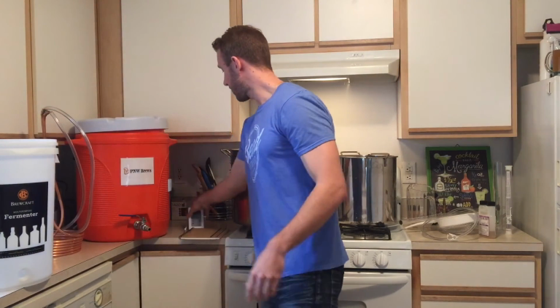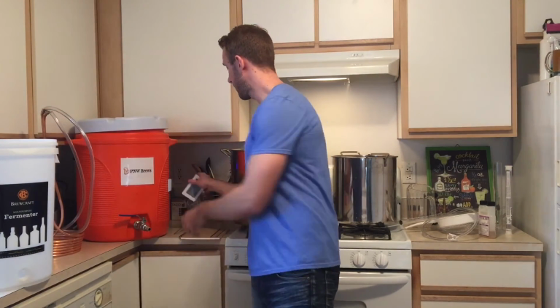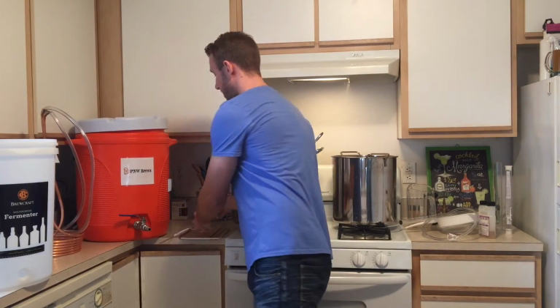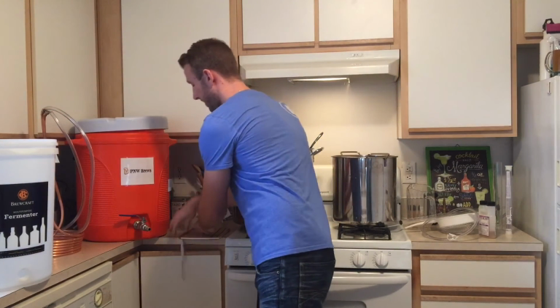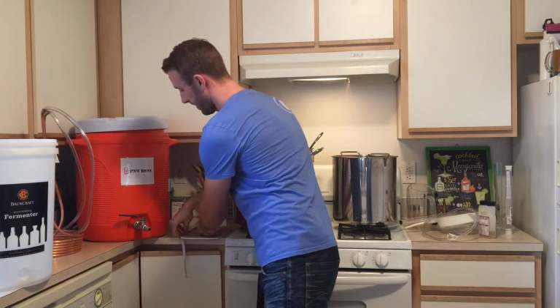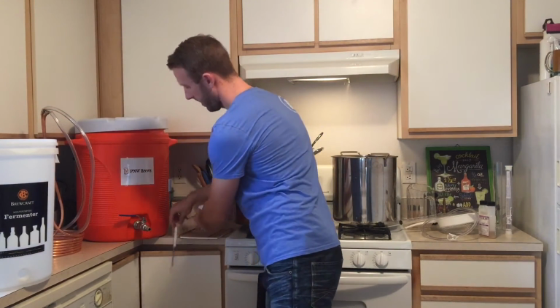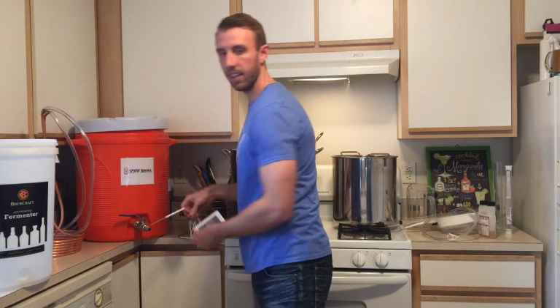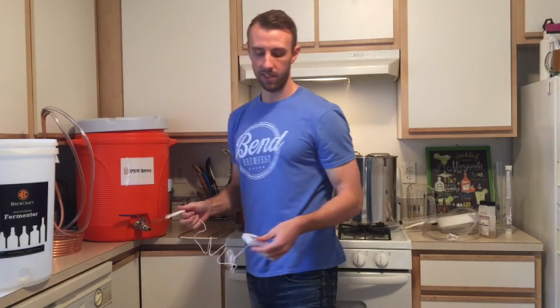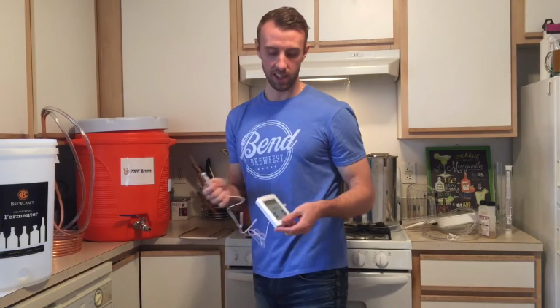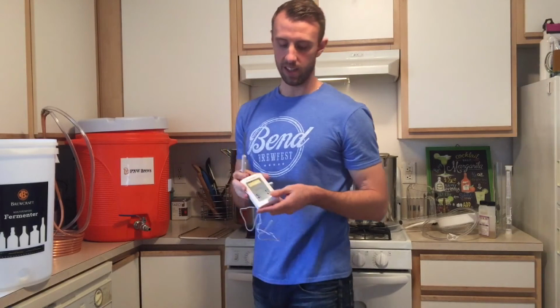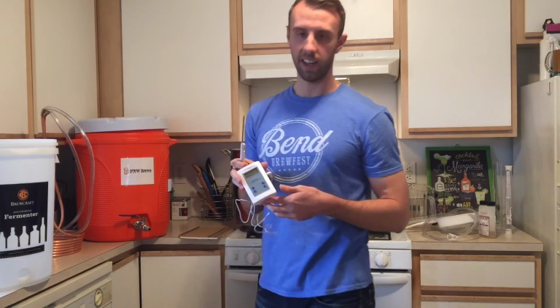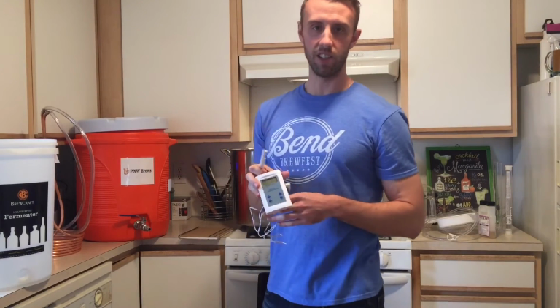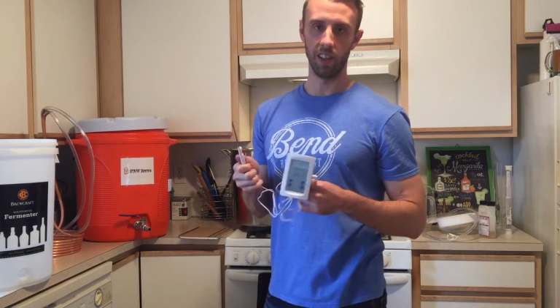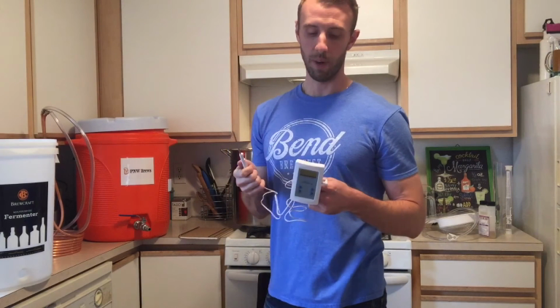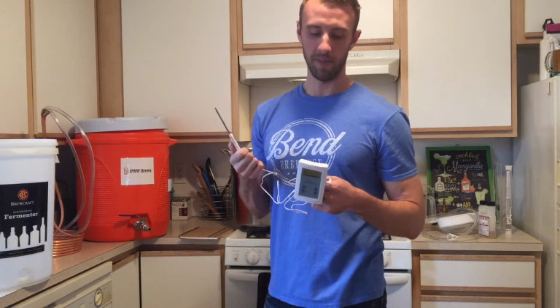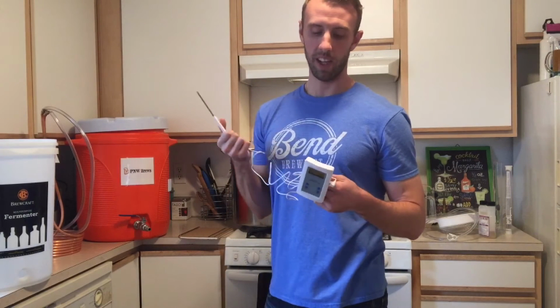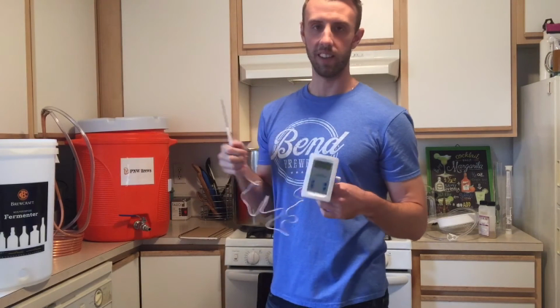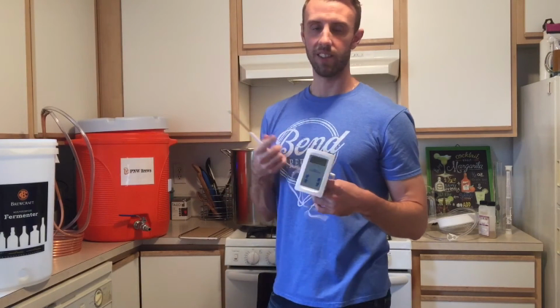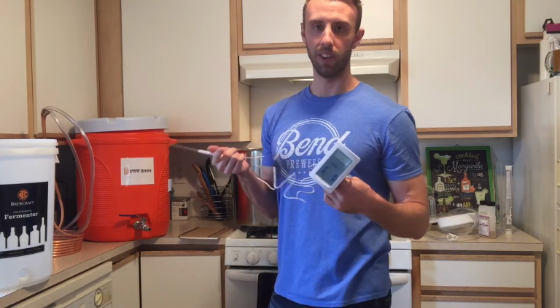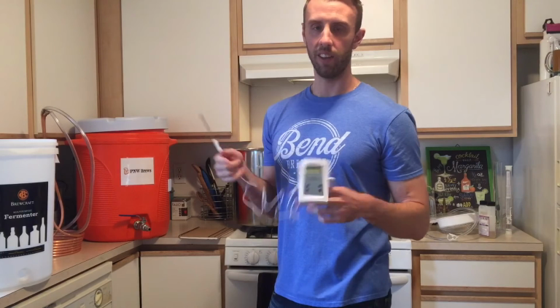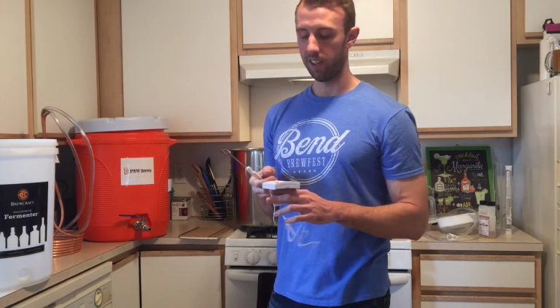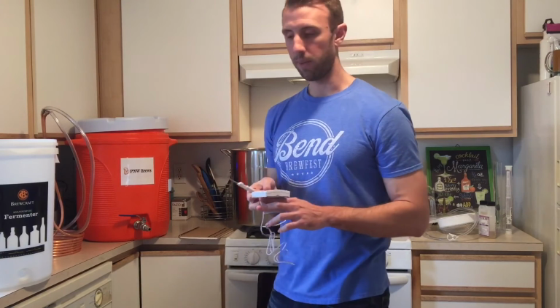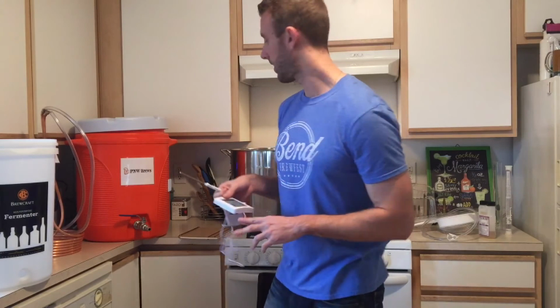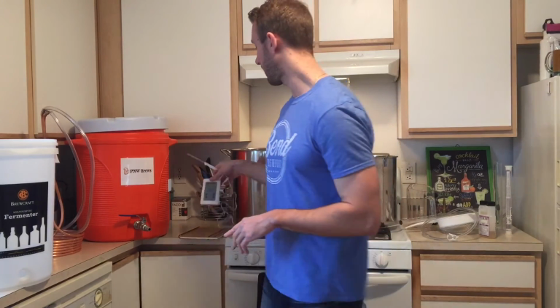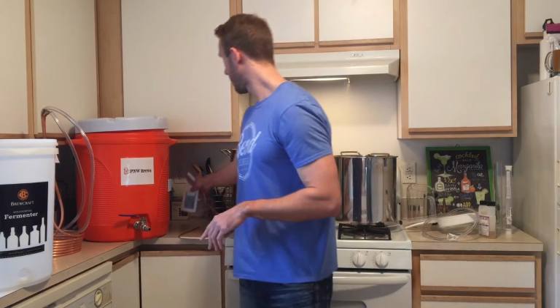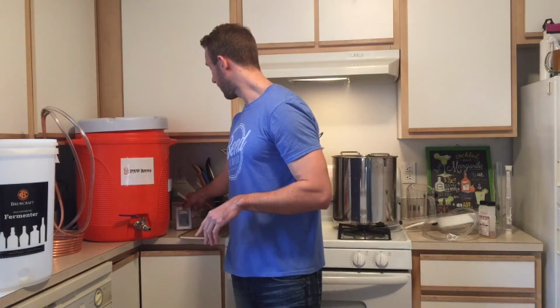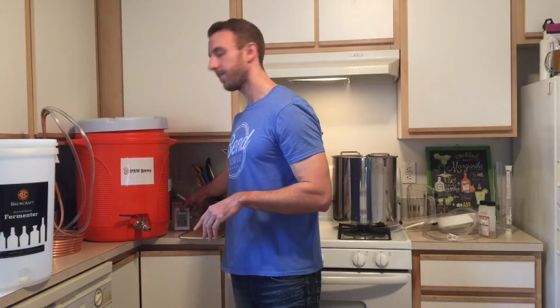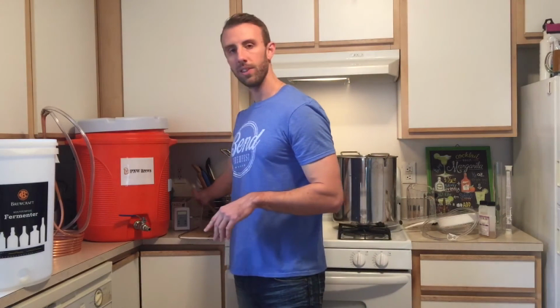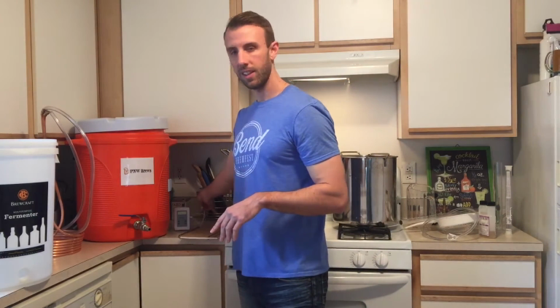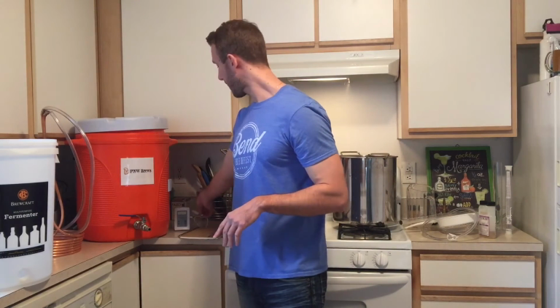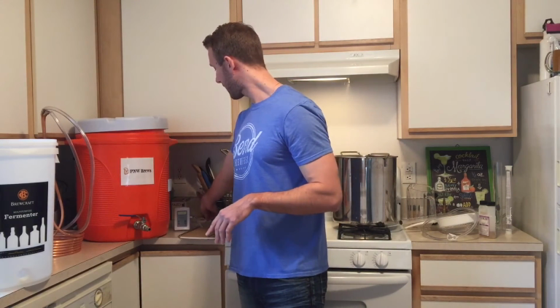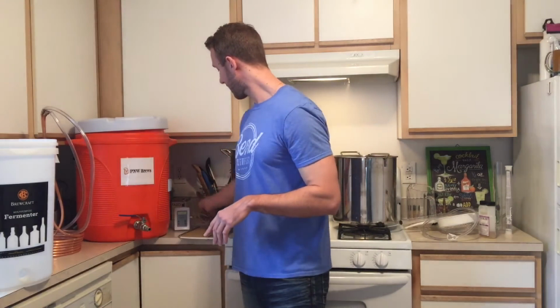For temperature, I just picked this up today — I actually haven't used it yet. I got a nice digital thermometer. I had just a normal dial thermometer and it wasn't my cup of tea.